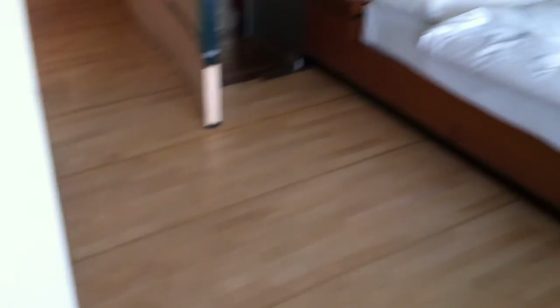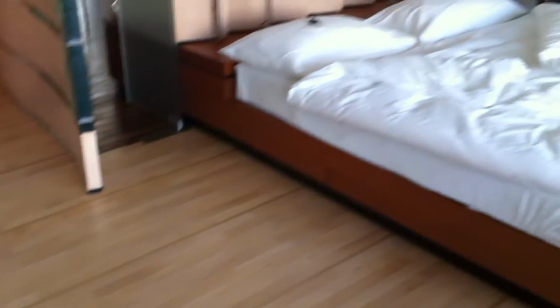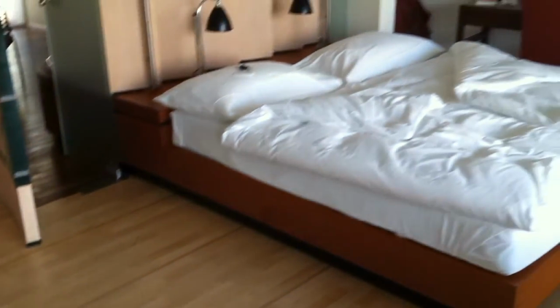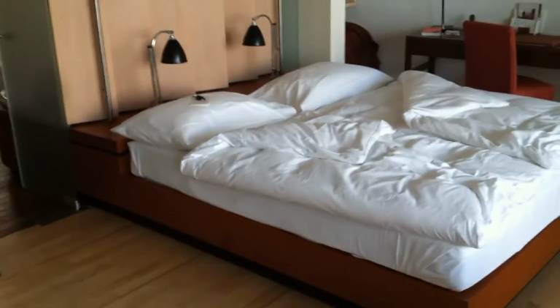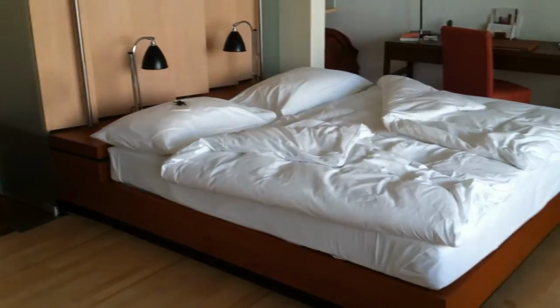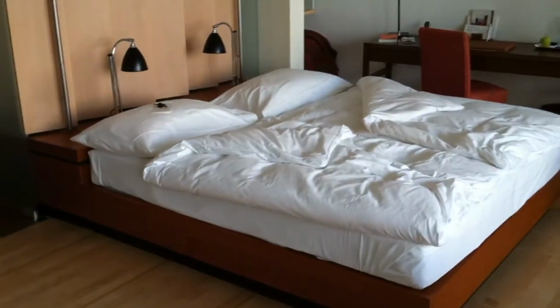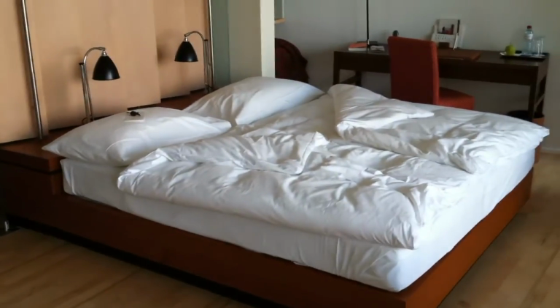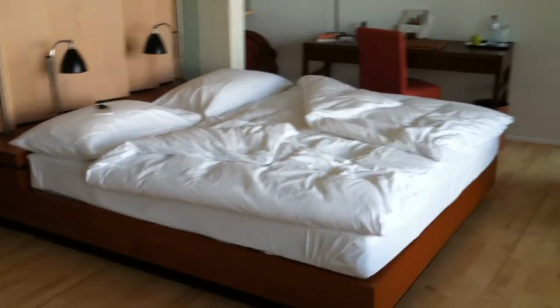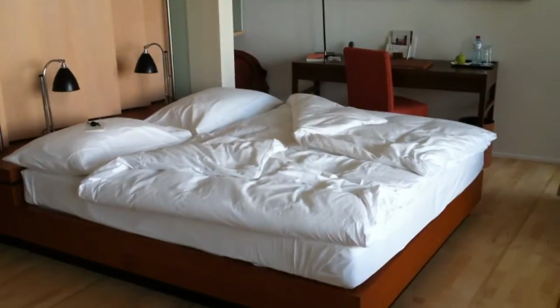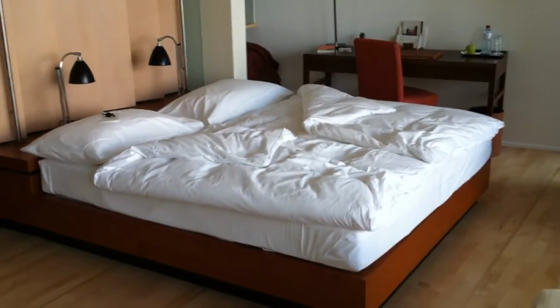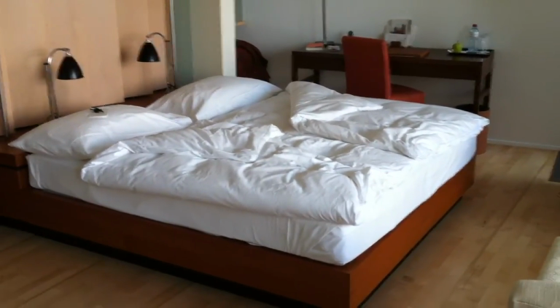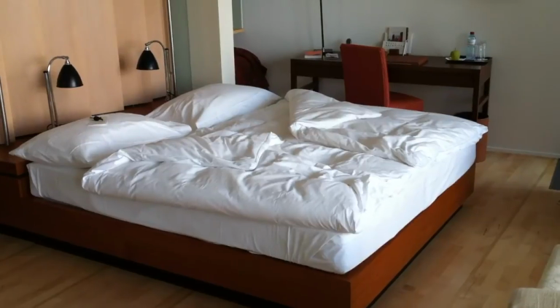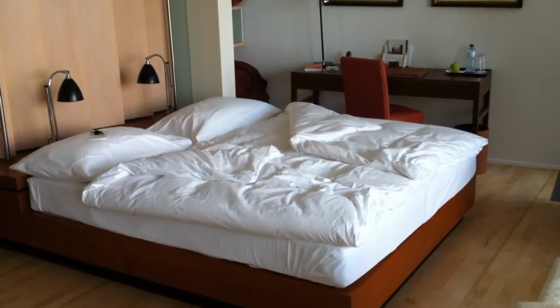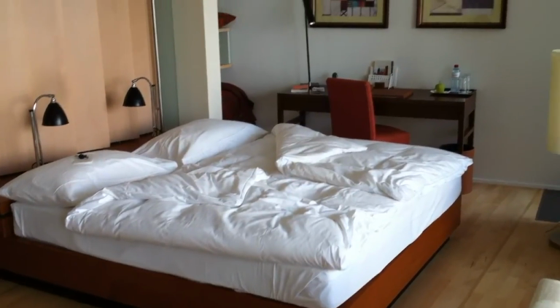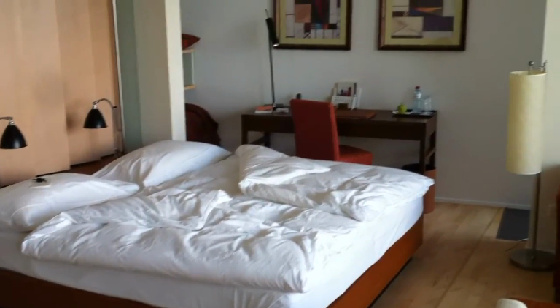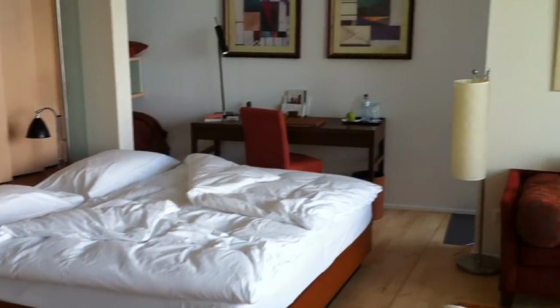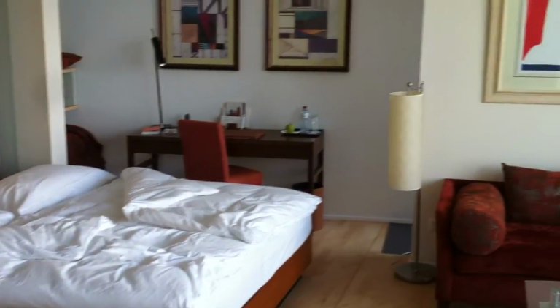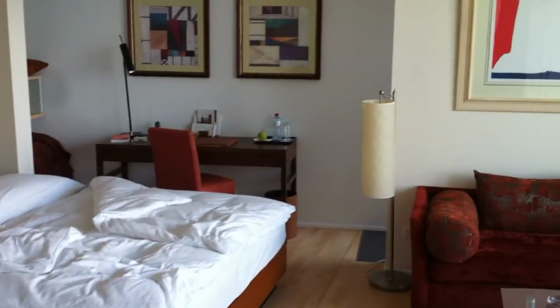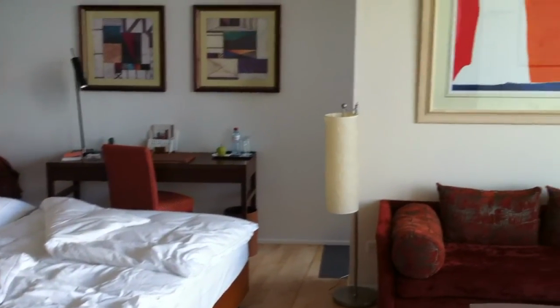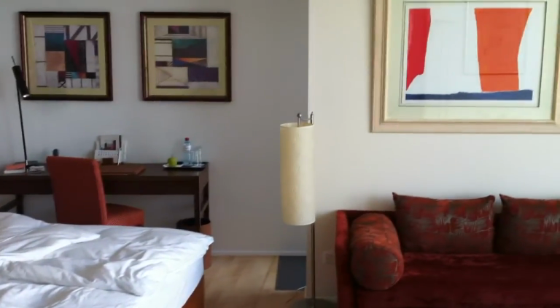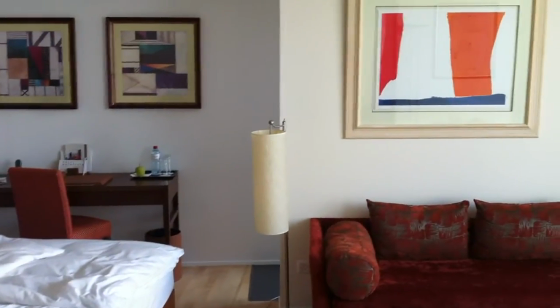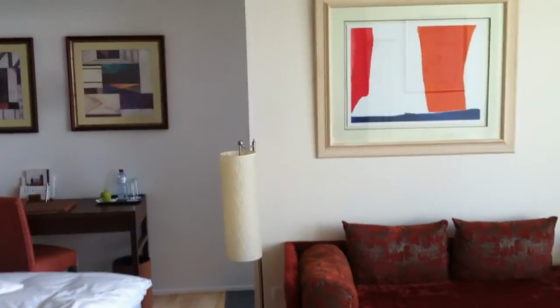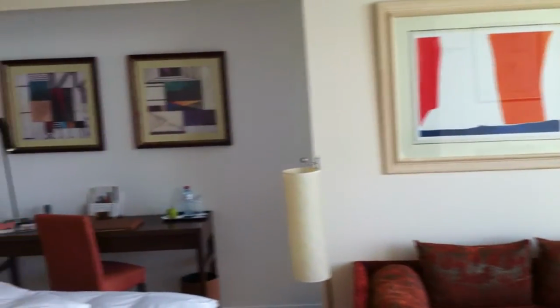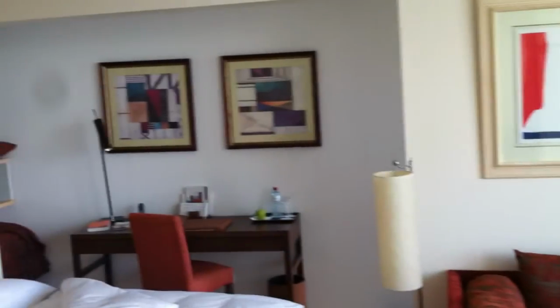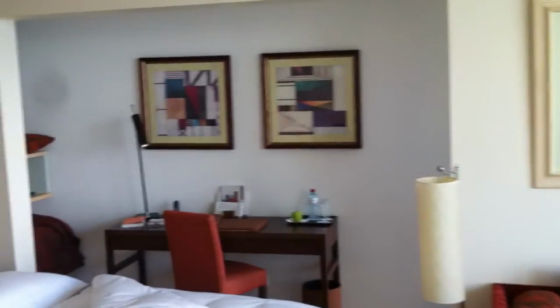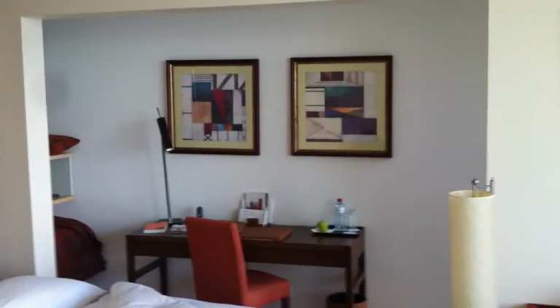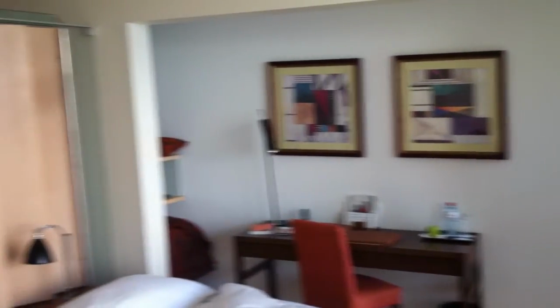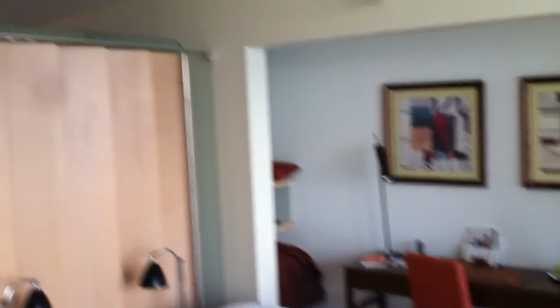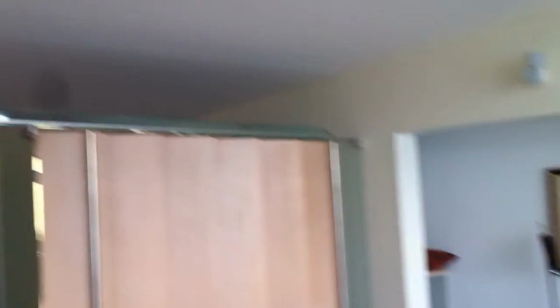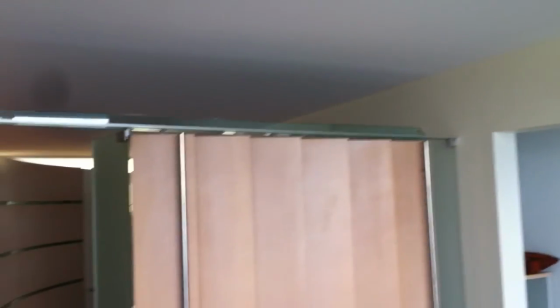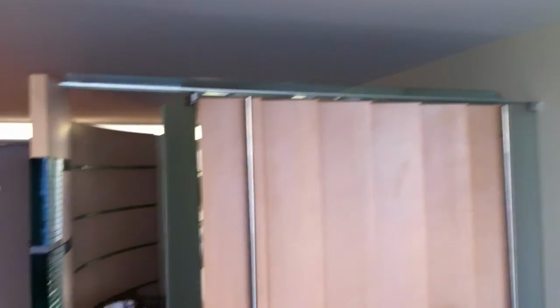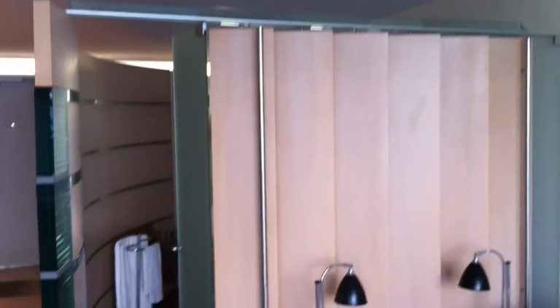Circling back around, we have what appears to be an extremely comfortable bed and a little desk area in the corner there. Beautiful modern, clean lines, very, very chic, nice high ceilings.